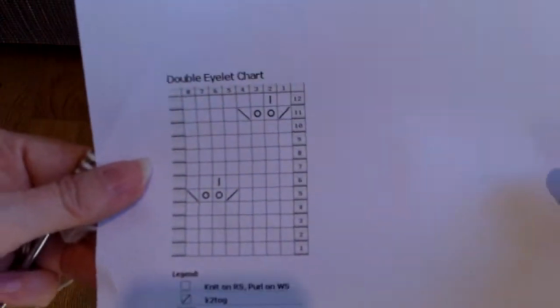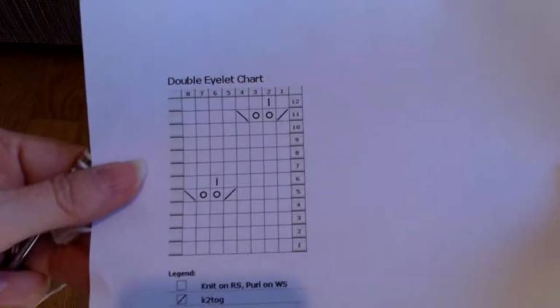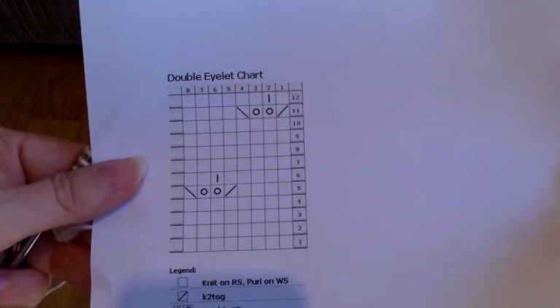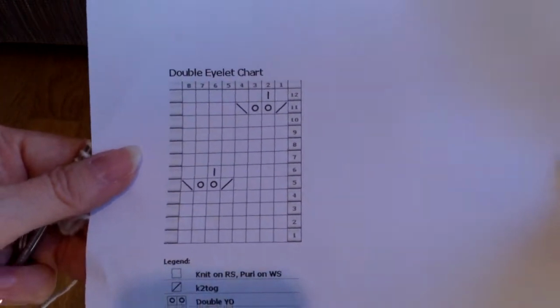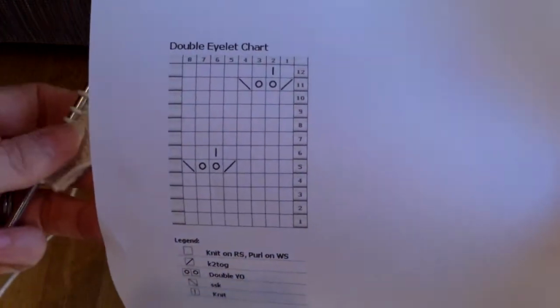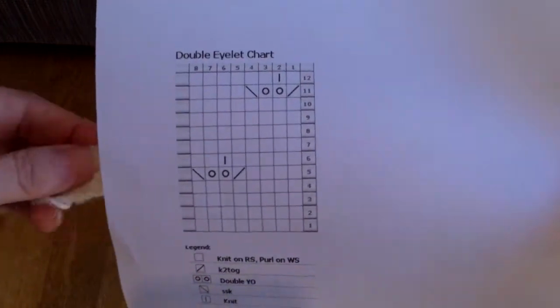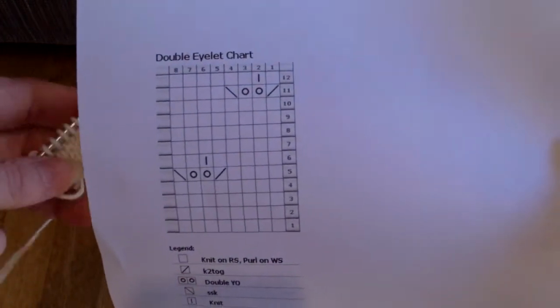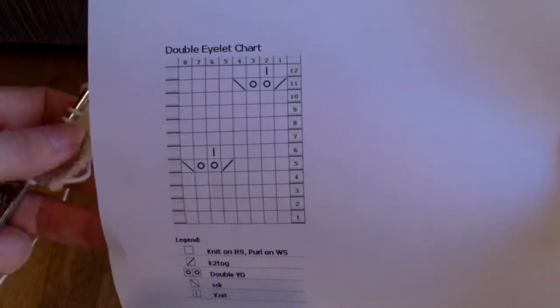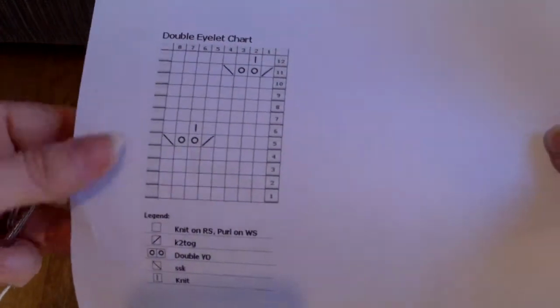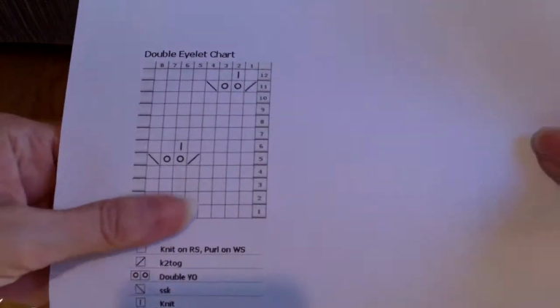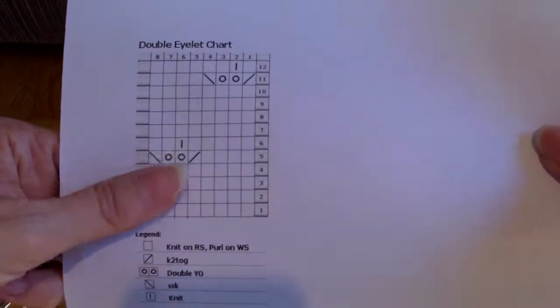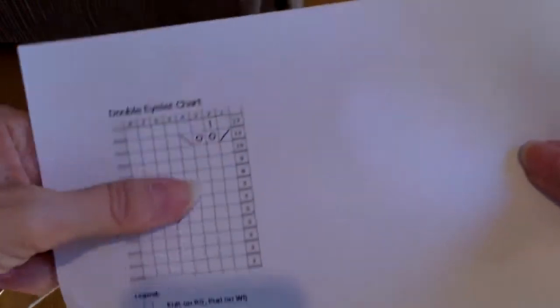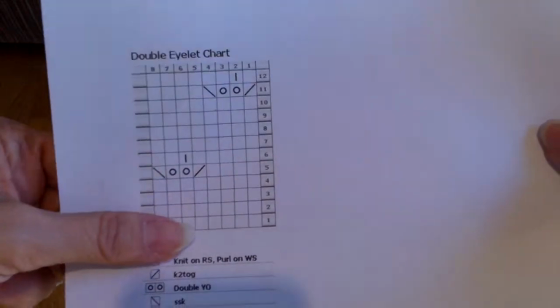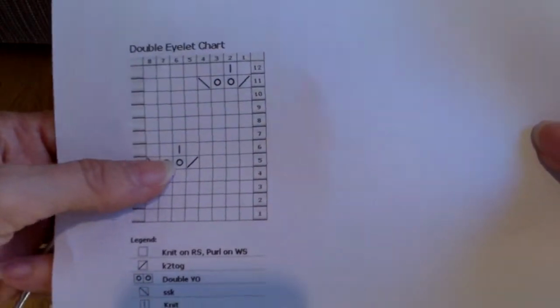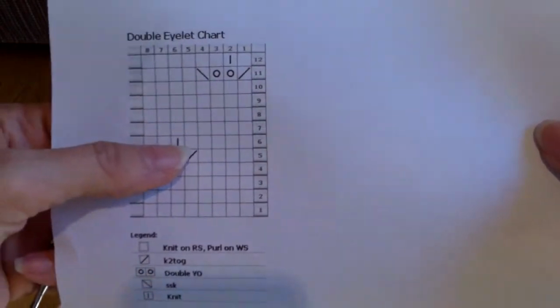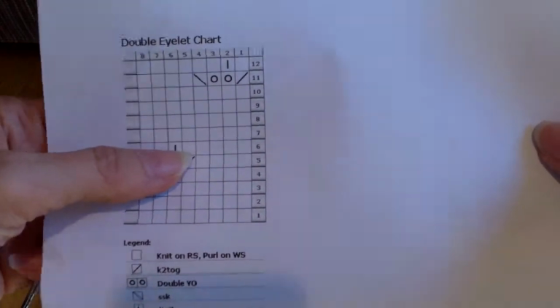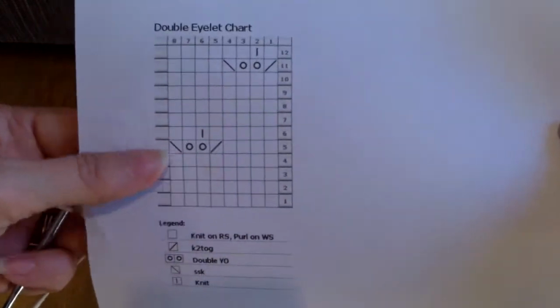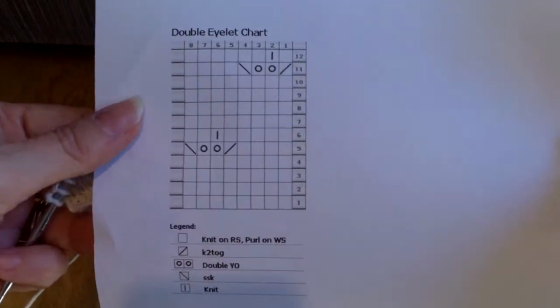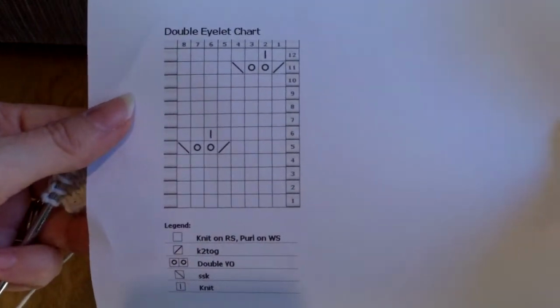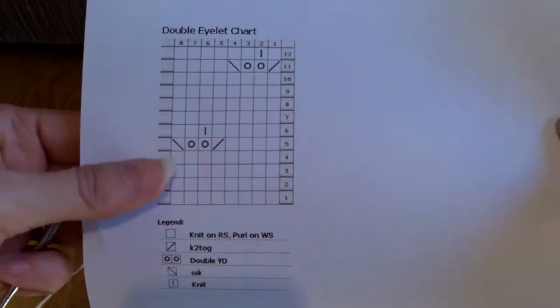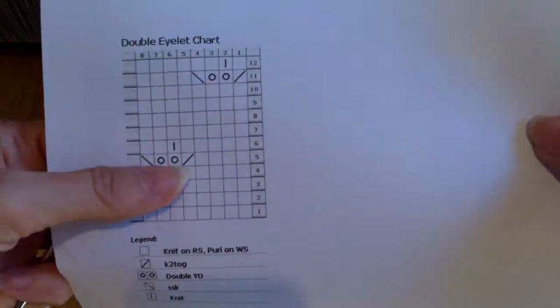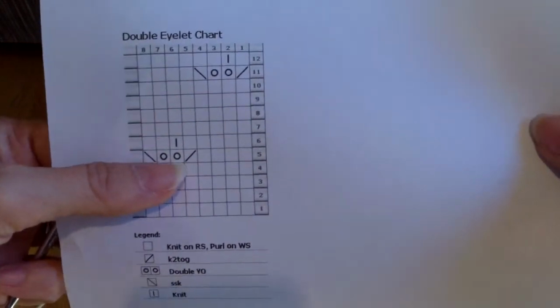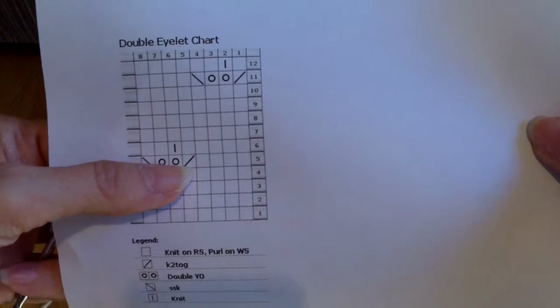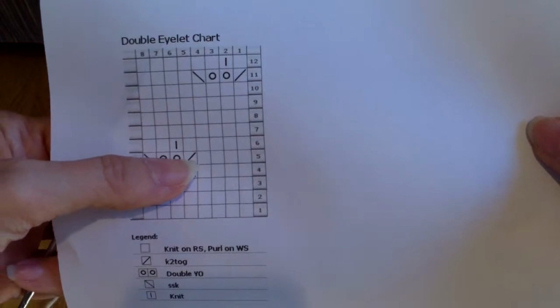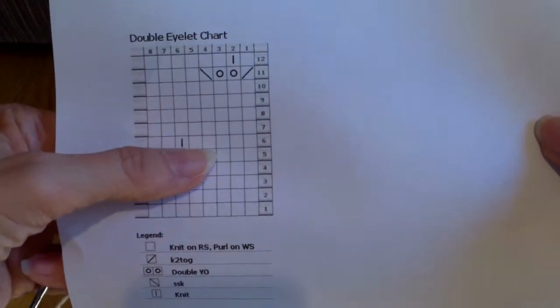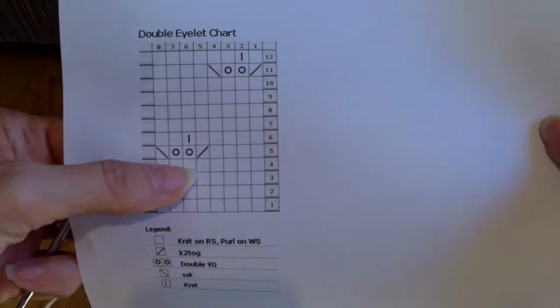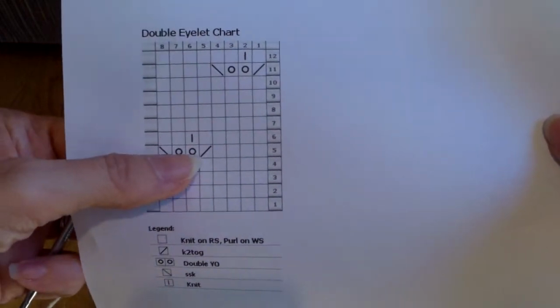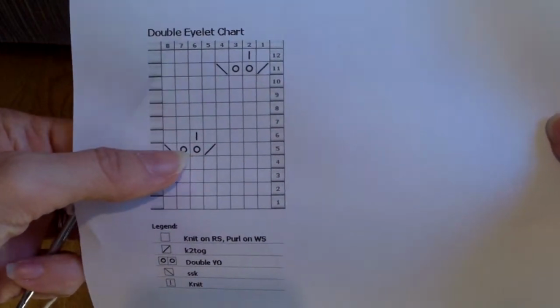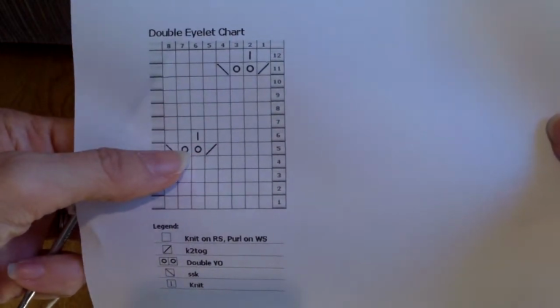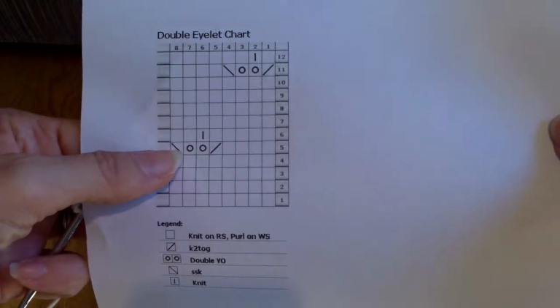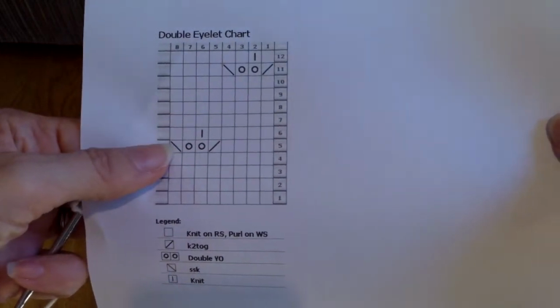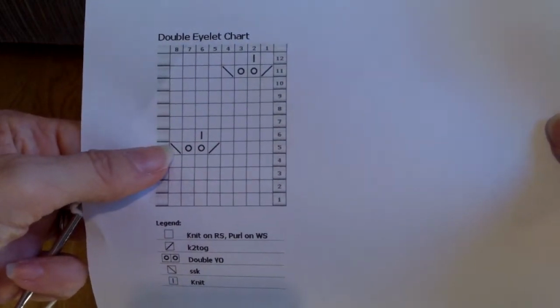I'm not going to do the whole pattern from this multiple. I'm just going to do one of these little guys so you can see how it goes. There's a knit two together, a double yarn over, and an SSK.